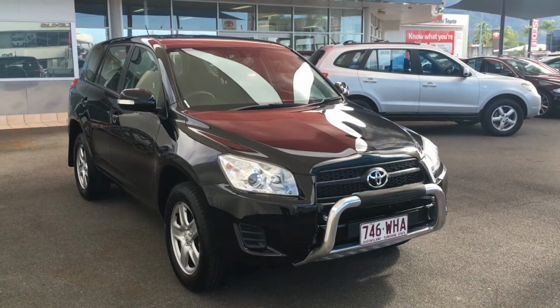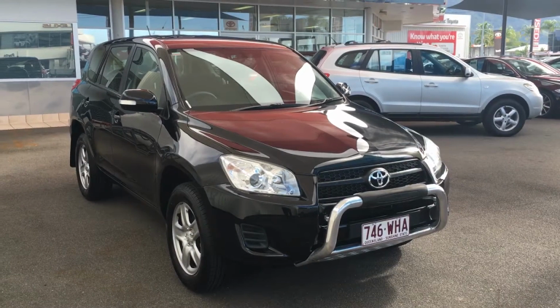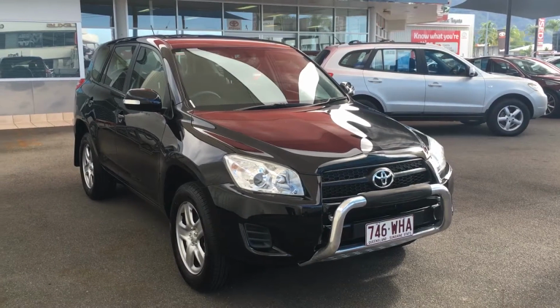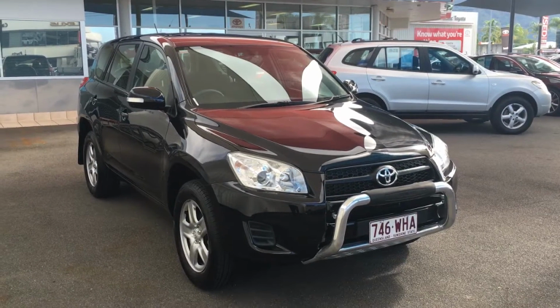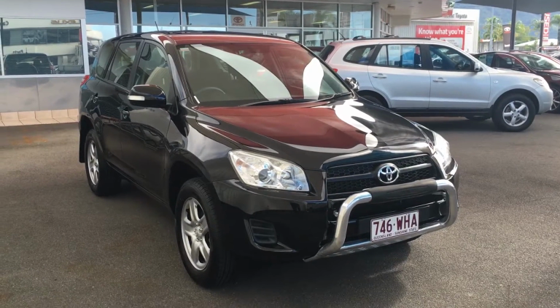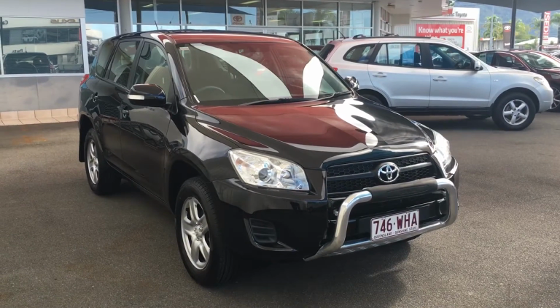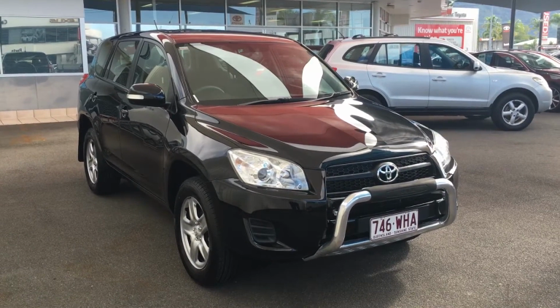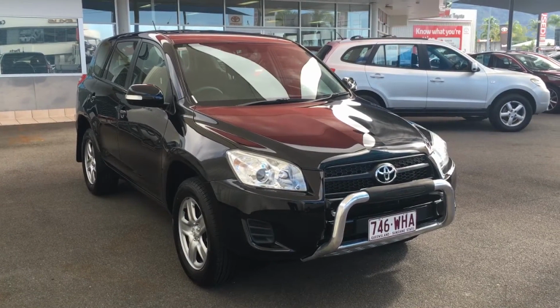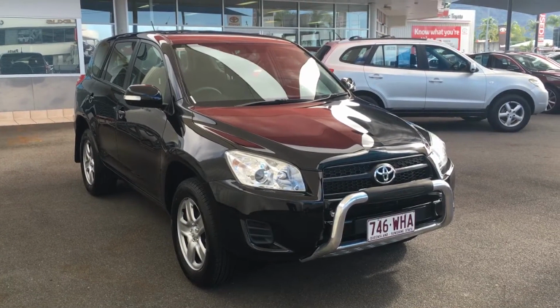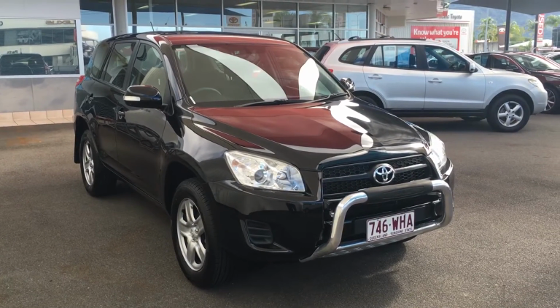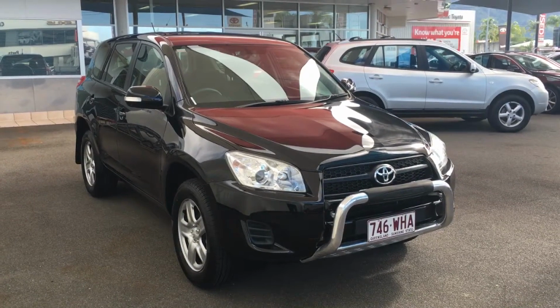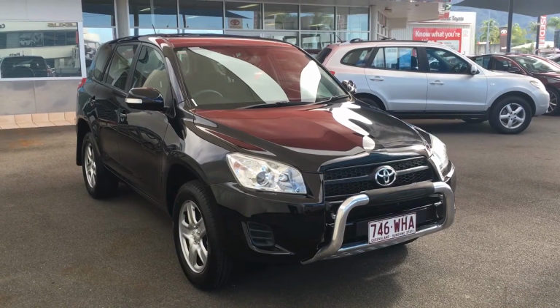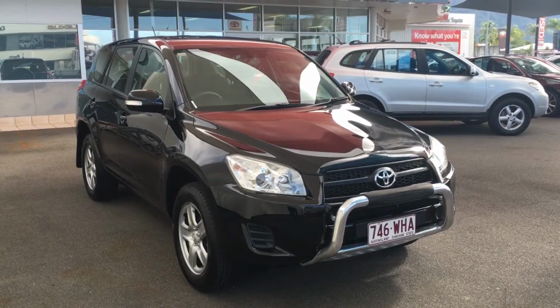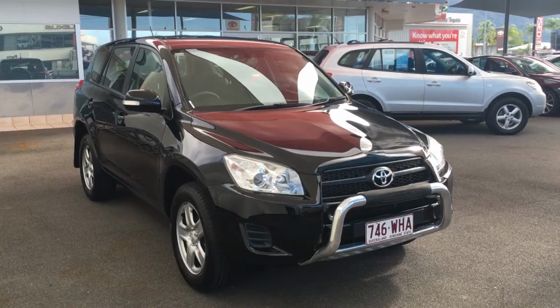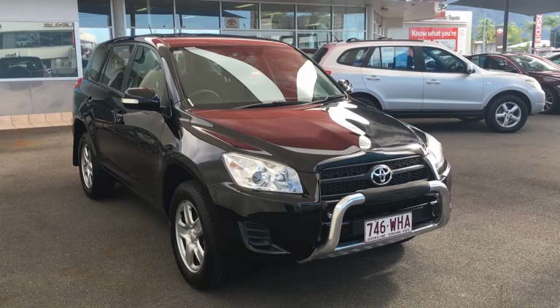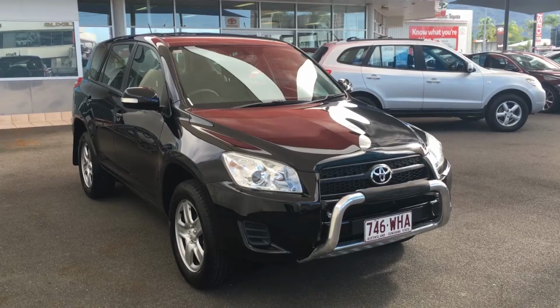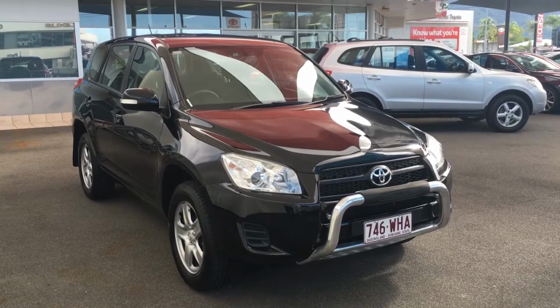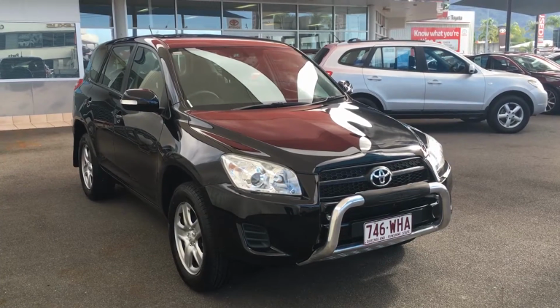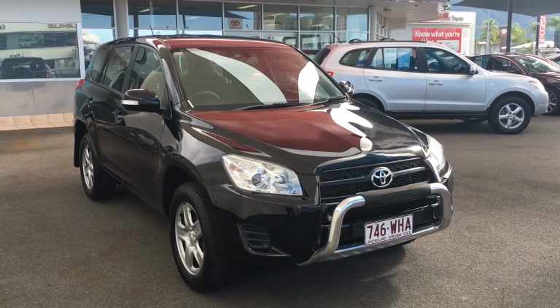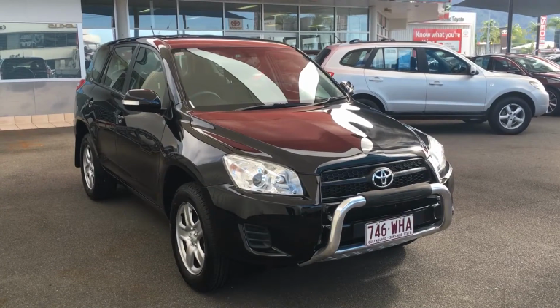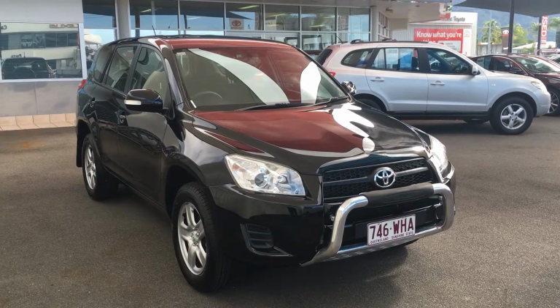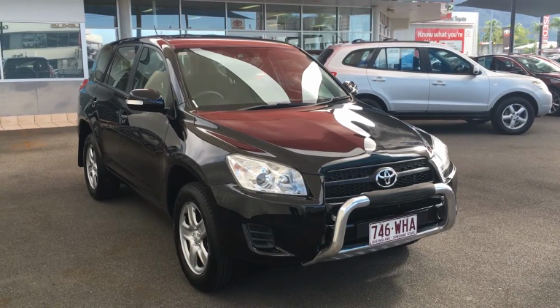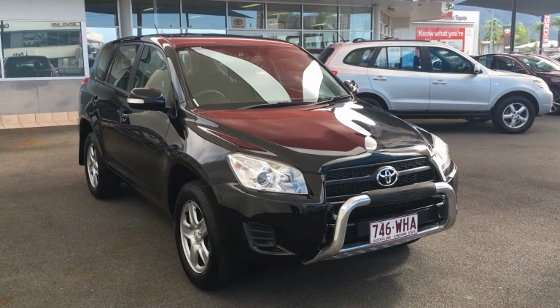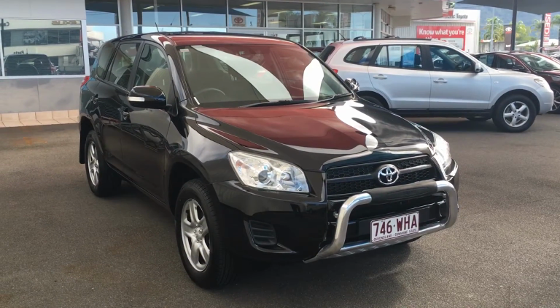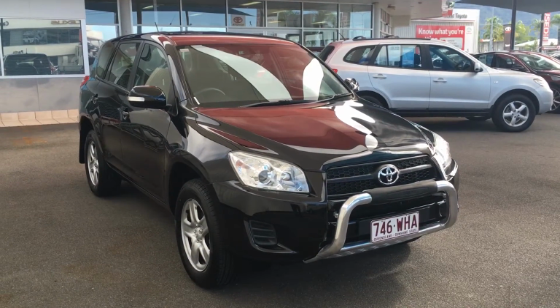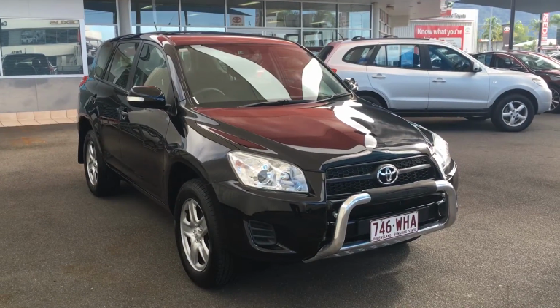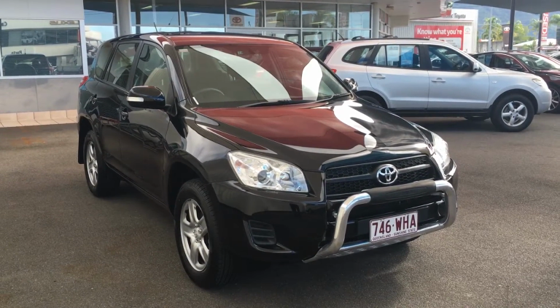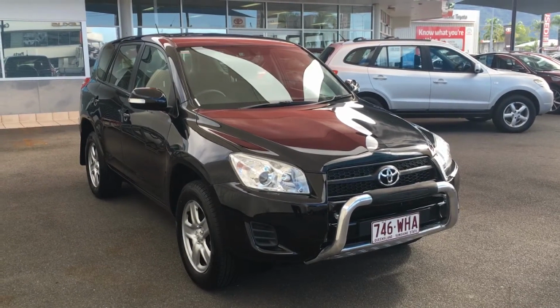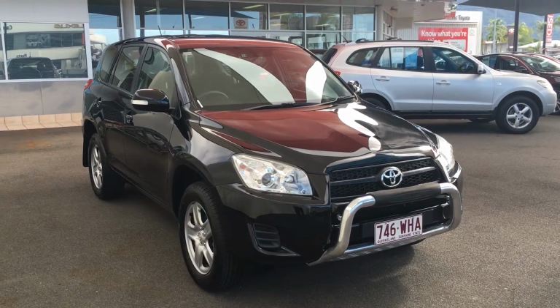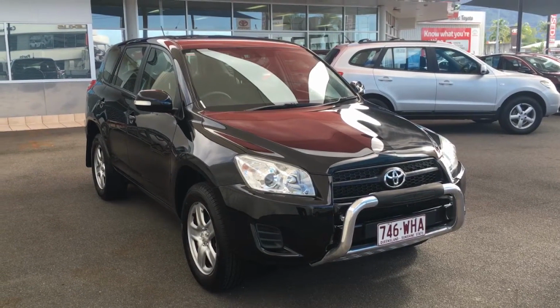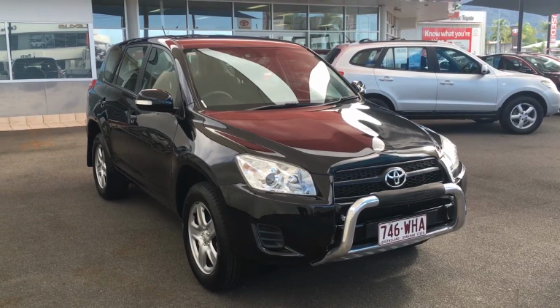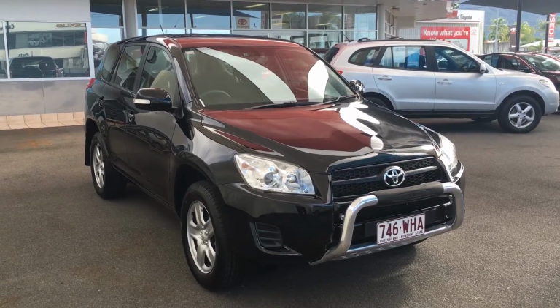Hey Joel, this is Luke from Pacific Toyota in Cairns. Hope you're doing well. Just sending you through the virtual tour of our 2012 Toyota RAV4 CV.